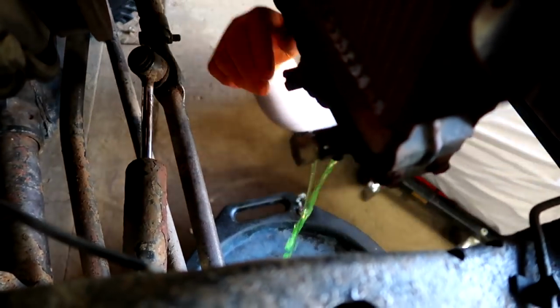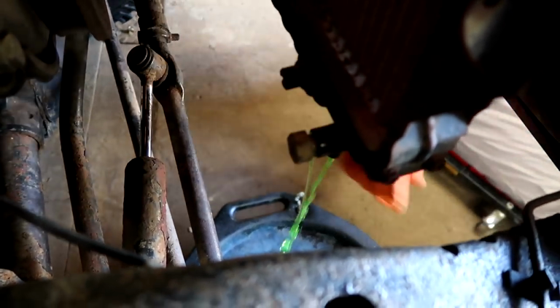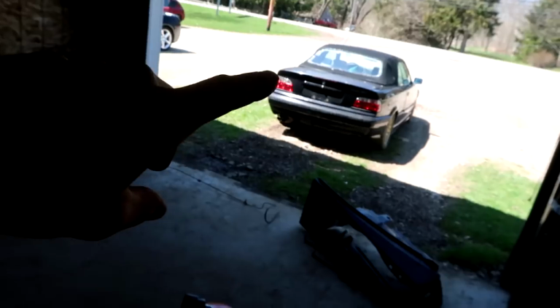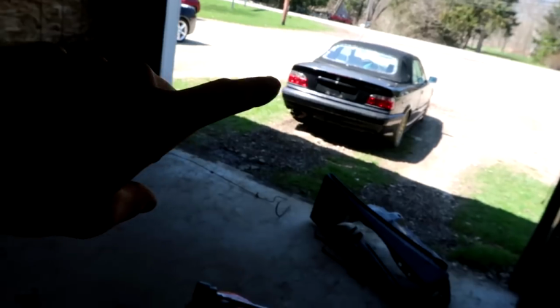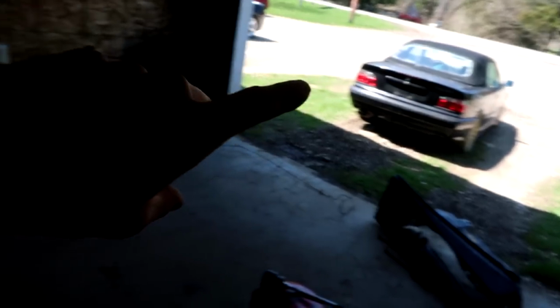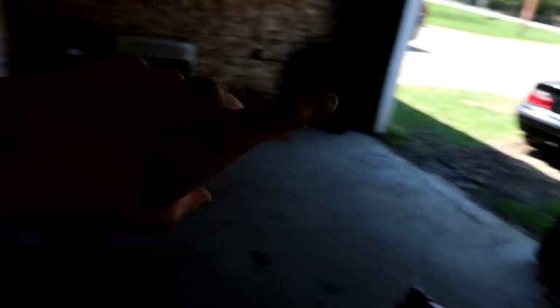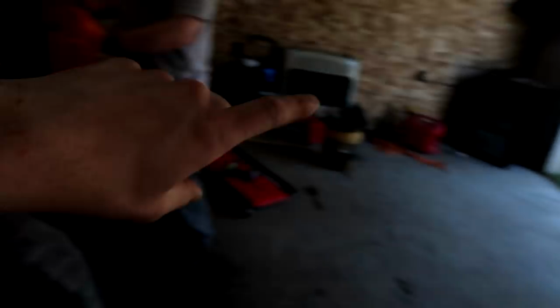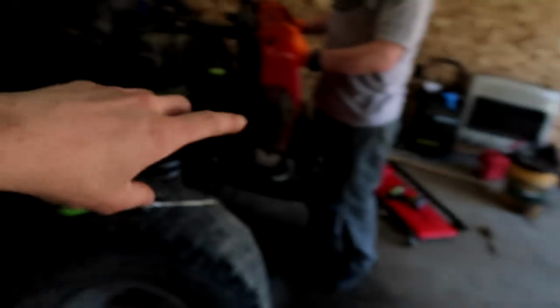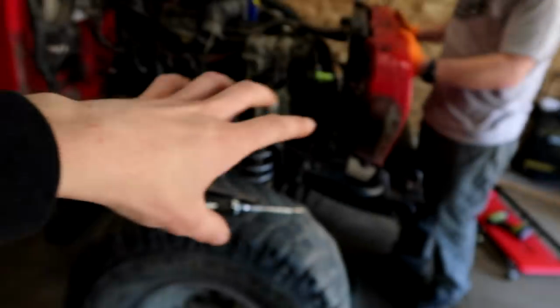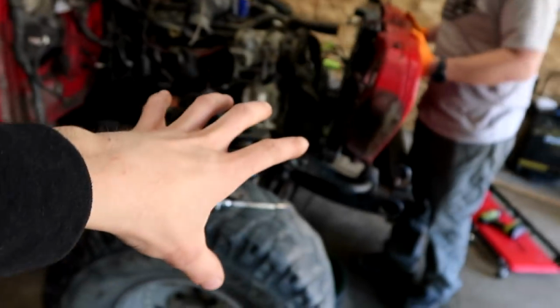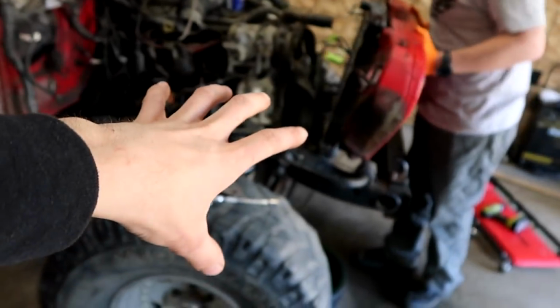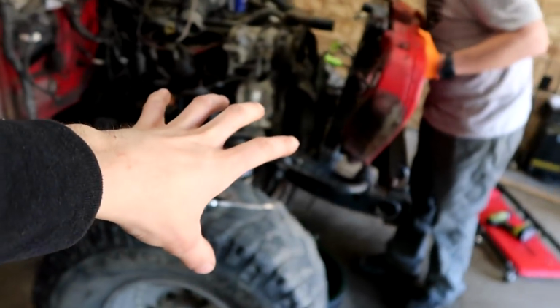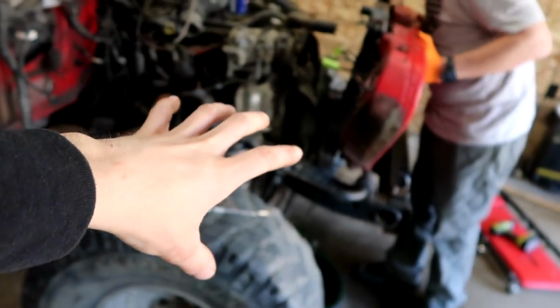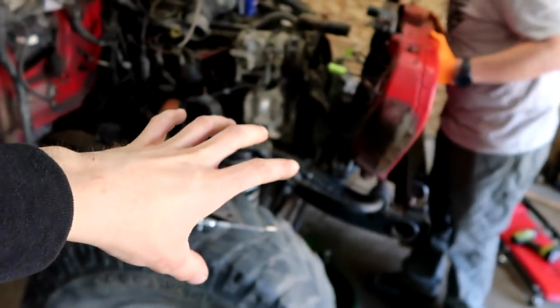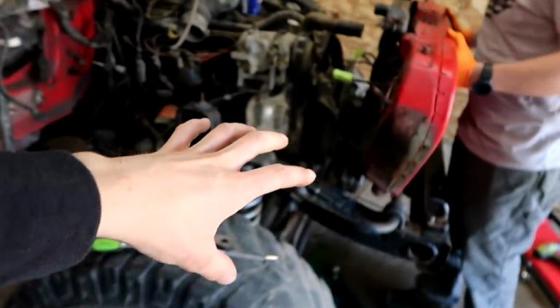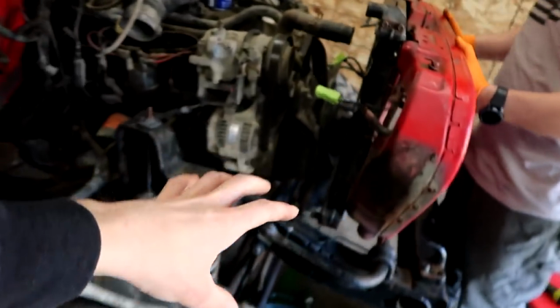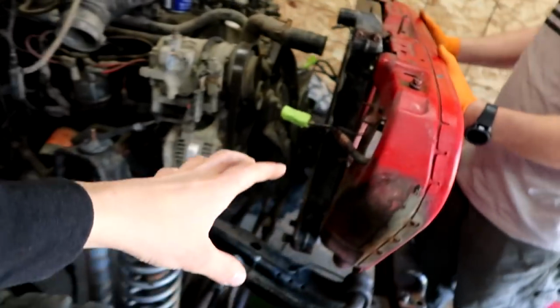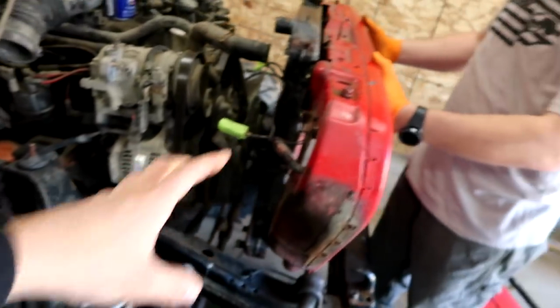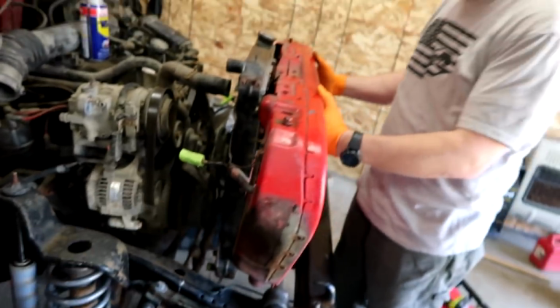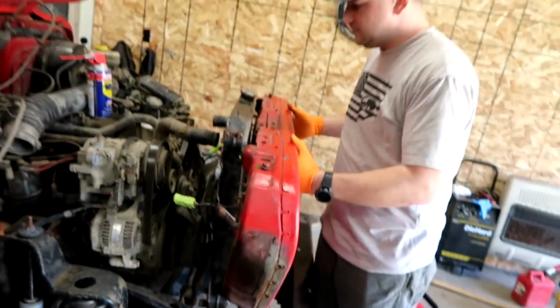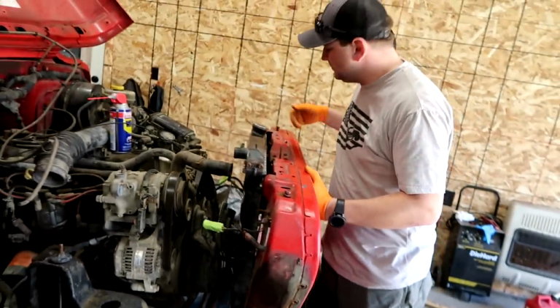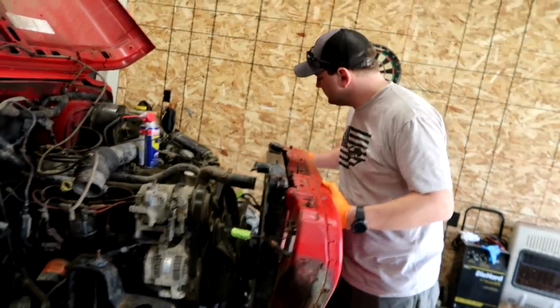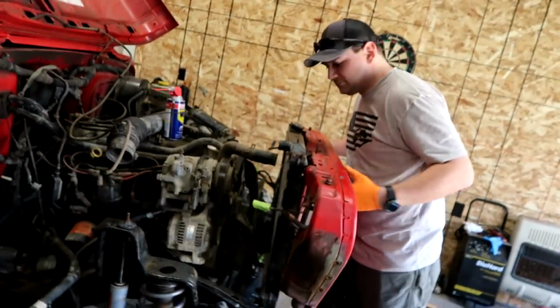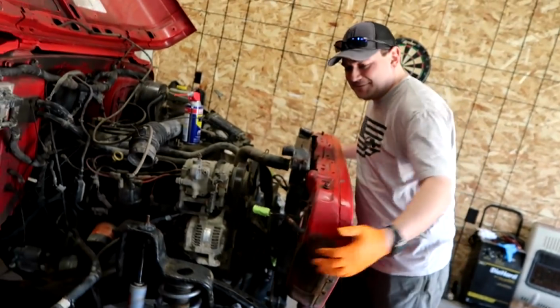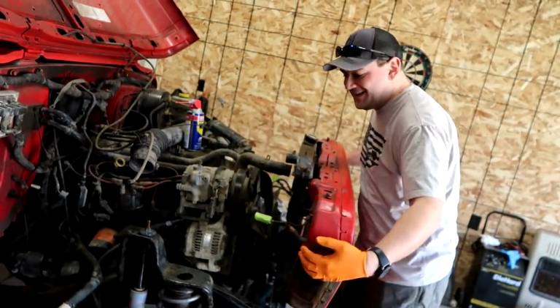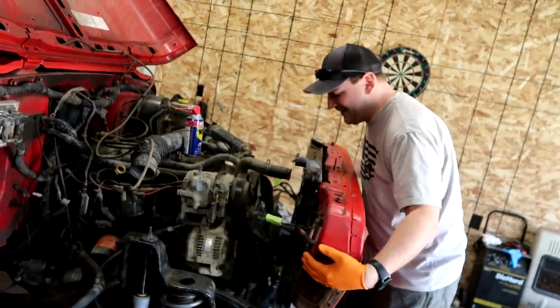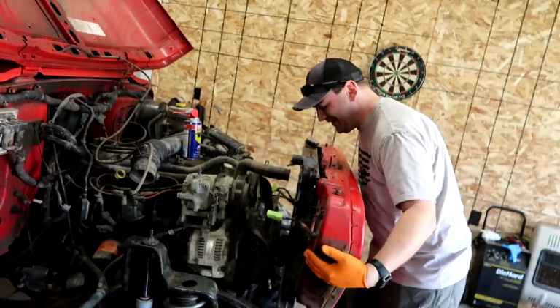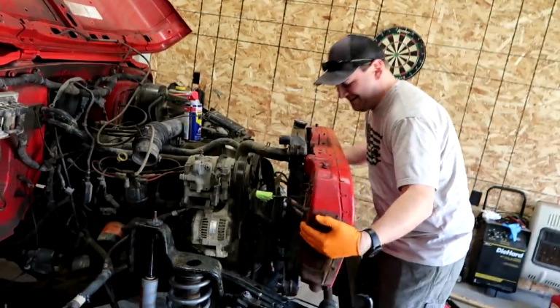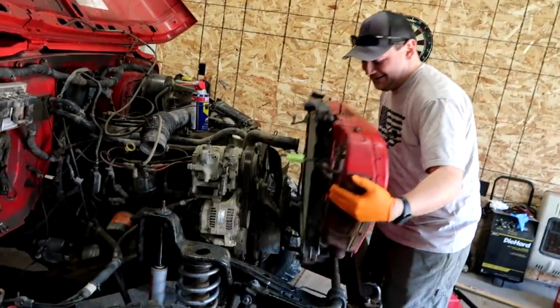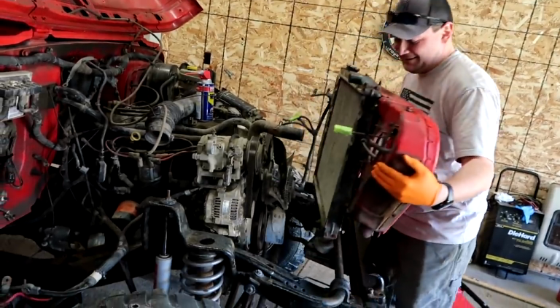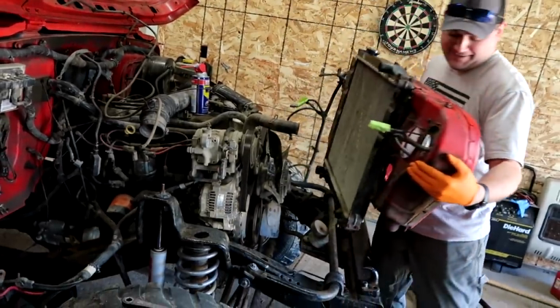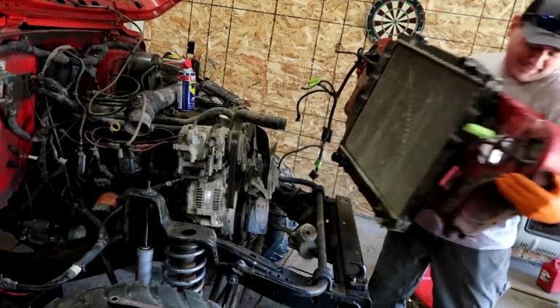Look at how beautiful the weather is. Okay, we got this all drained out. All right, pull it there.